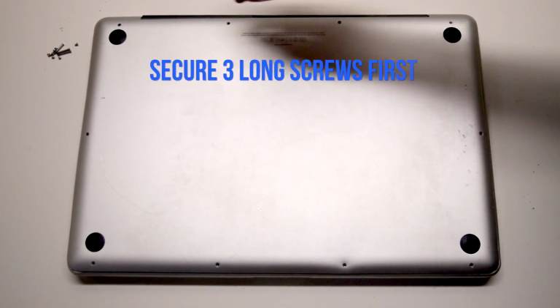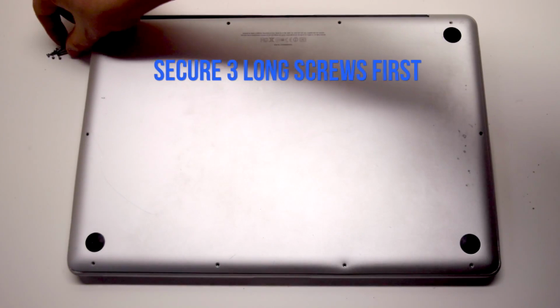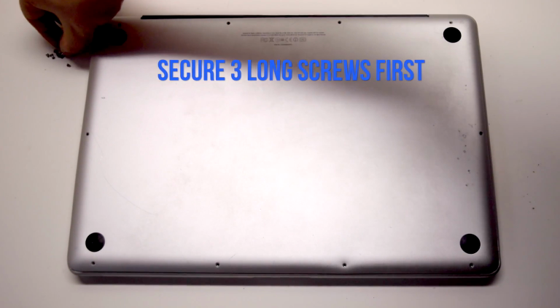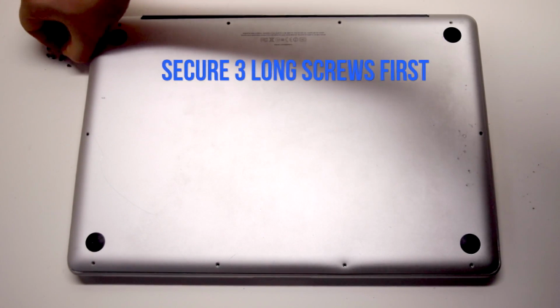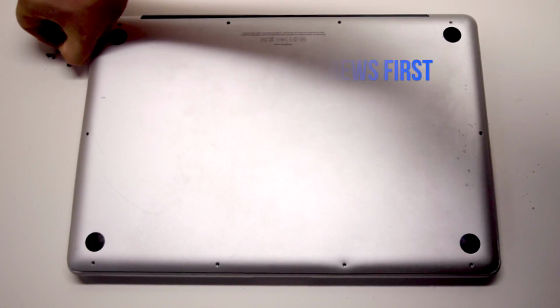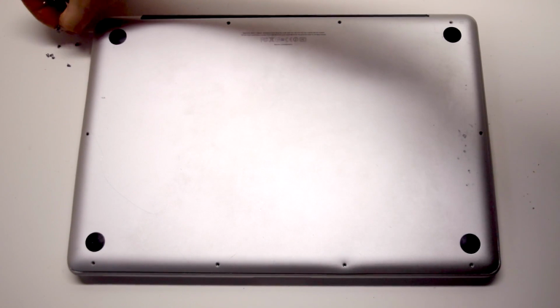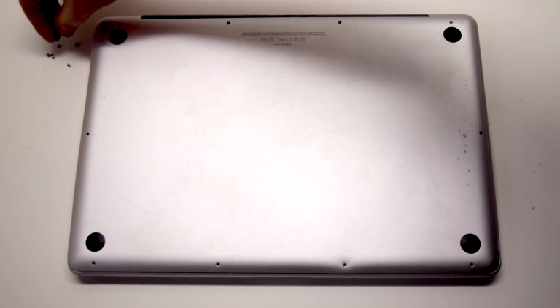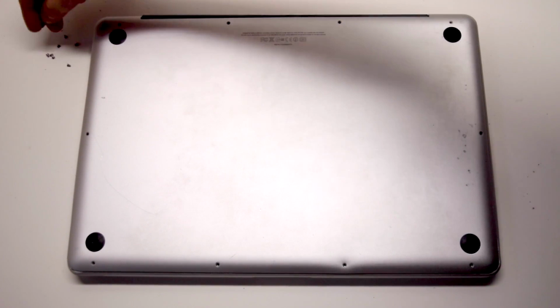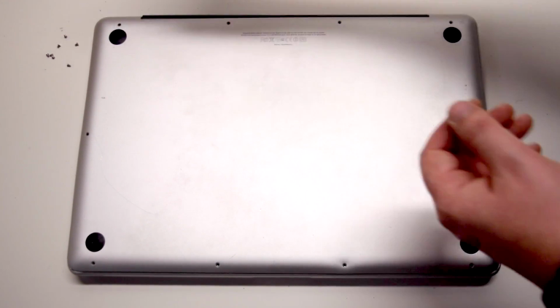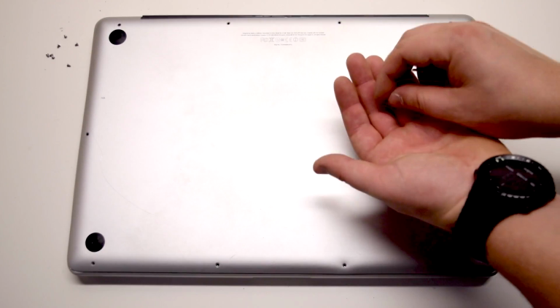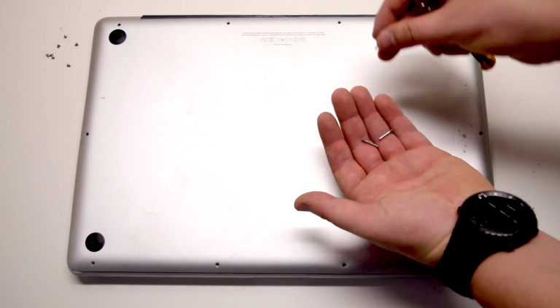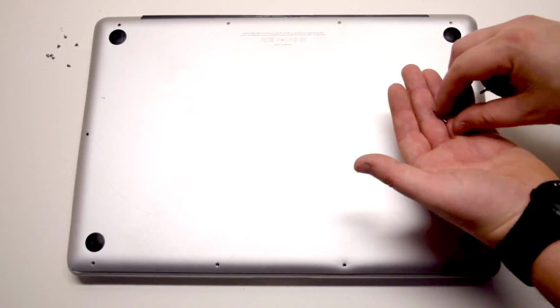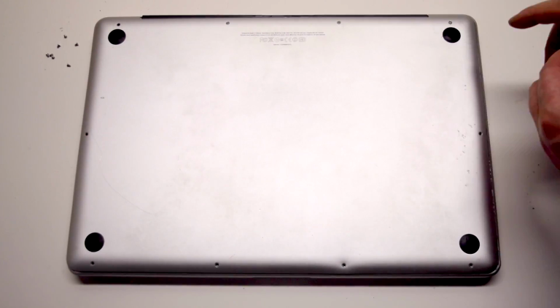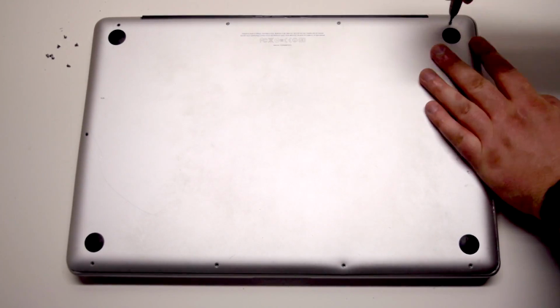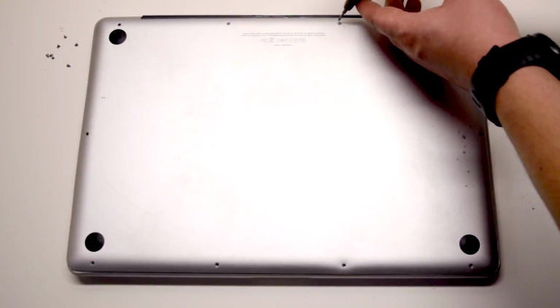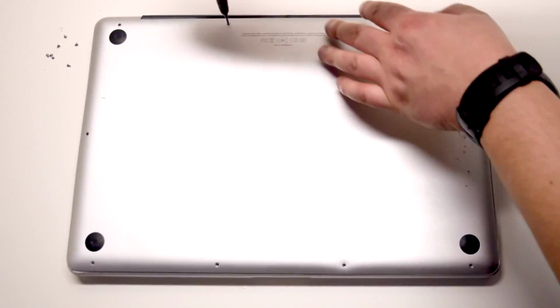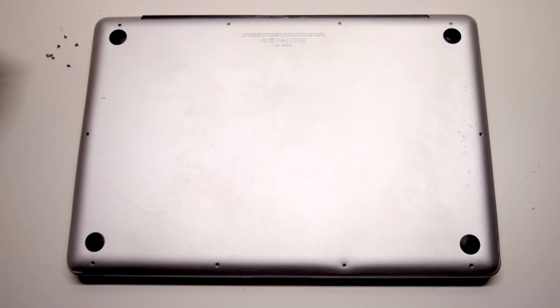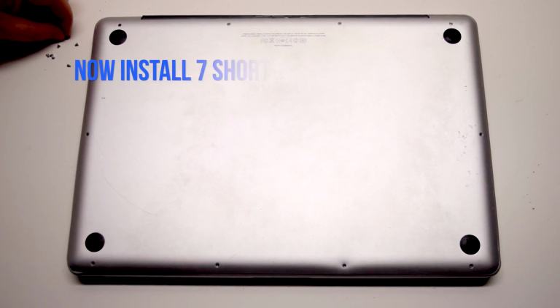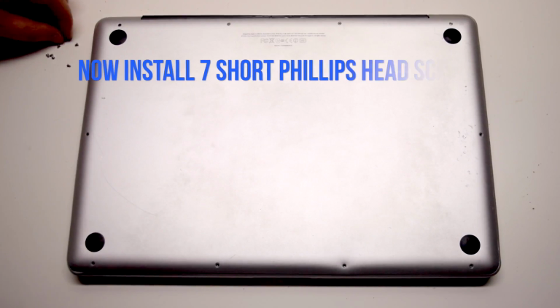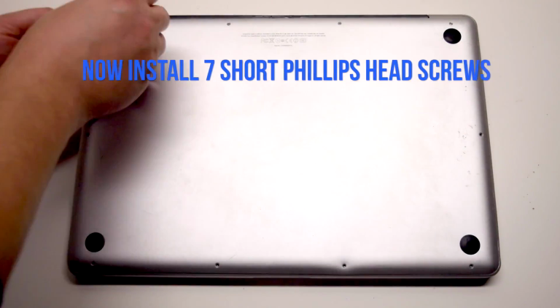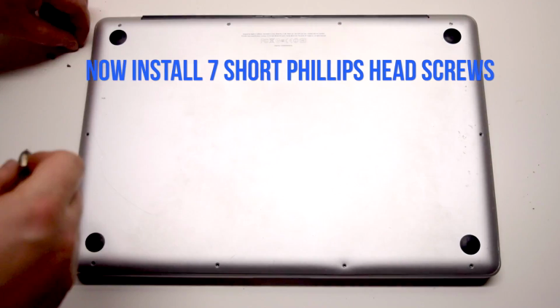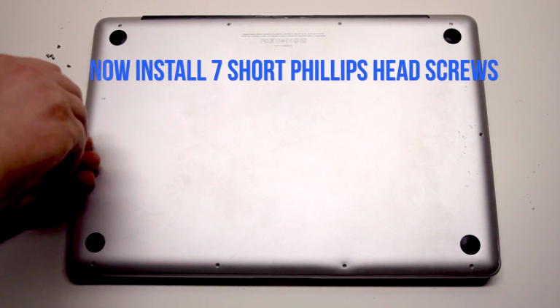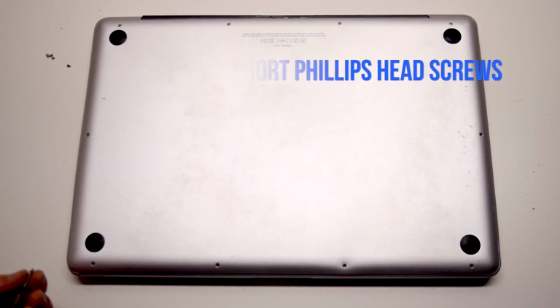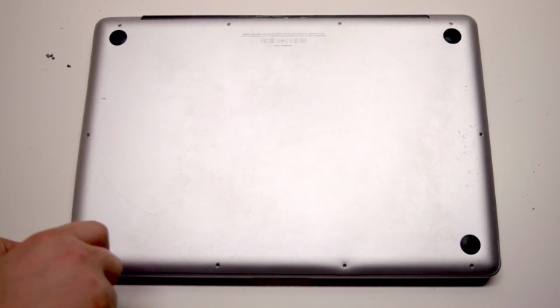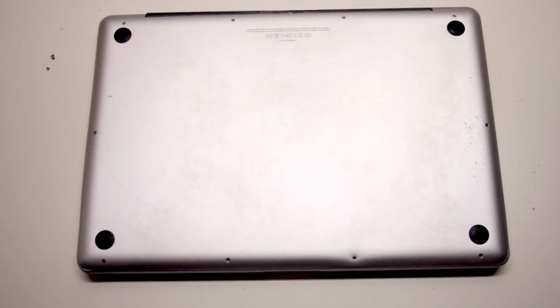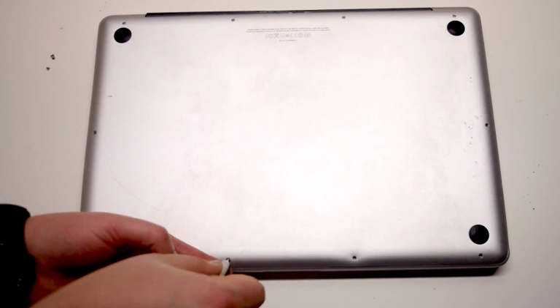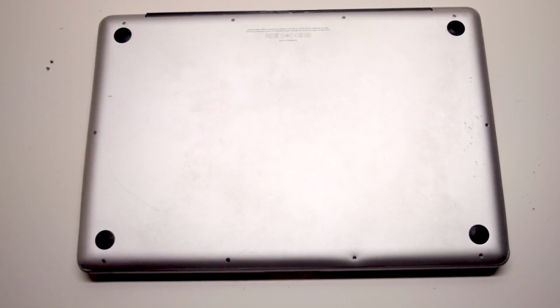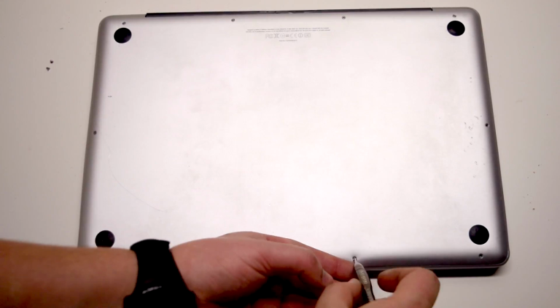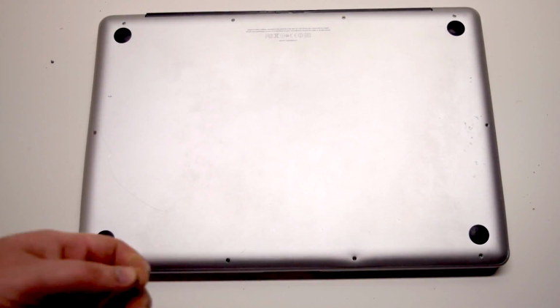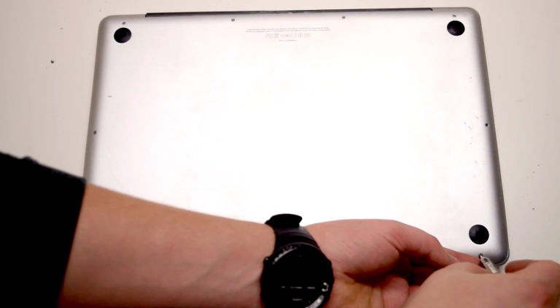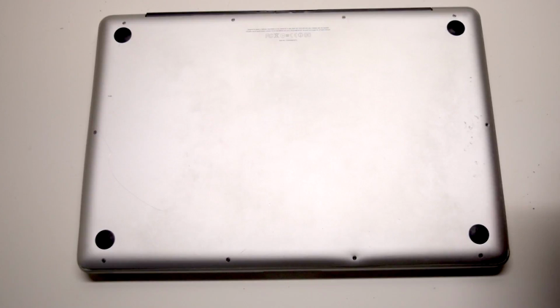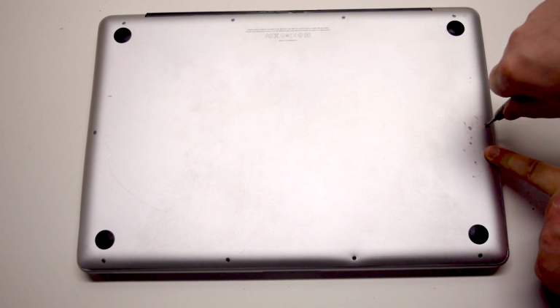Install the three long Phillips head screws first. Start in the top right corner going left. Now install the seven short Phillips head screws, starting in the top left corner and going around the contour of the MacBook.